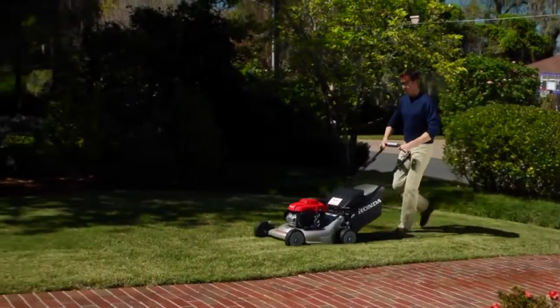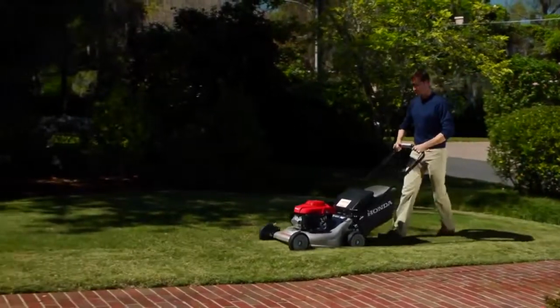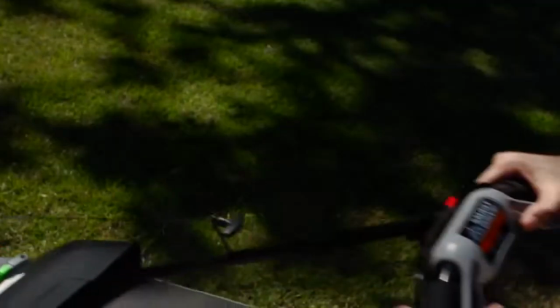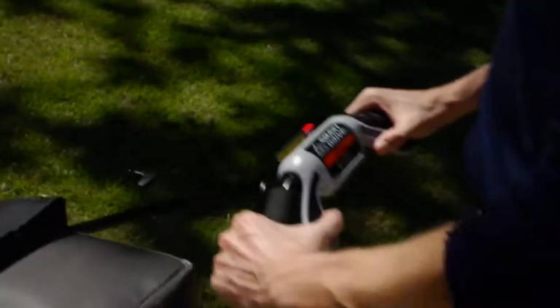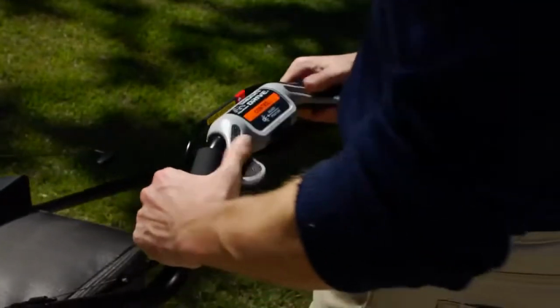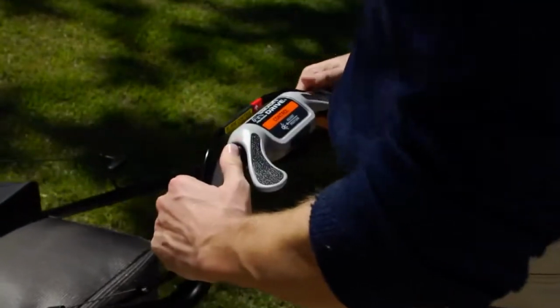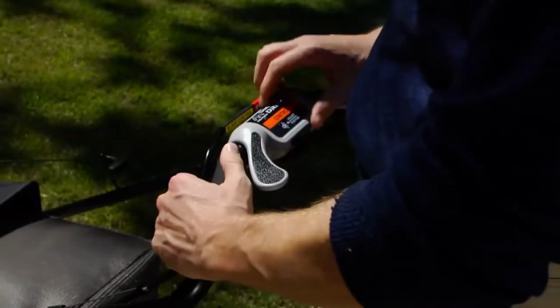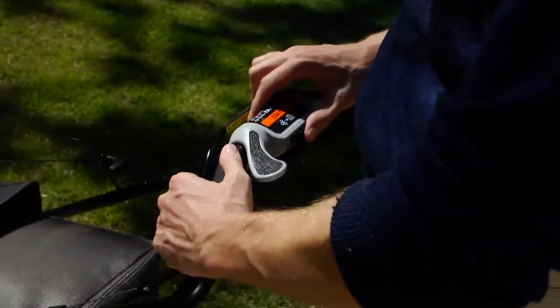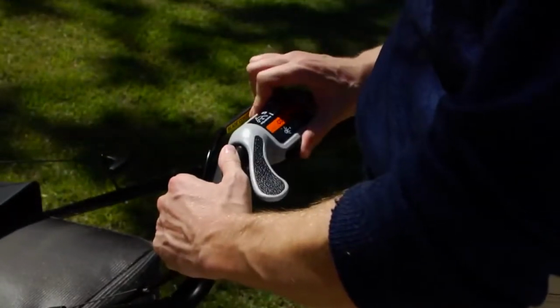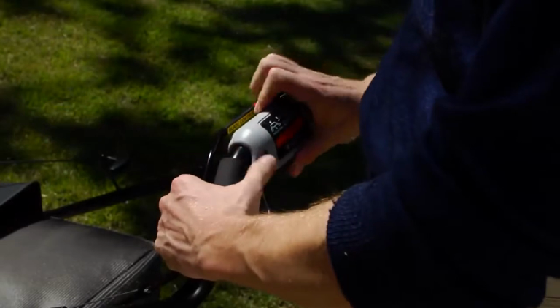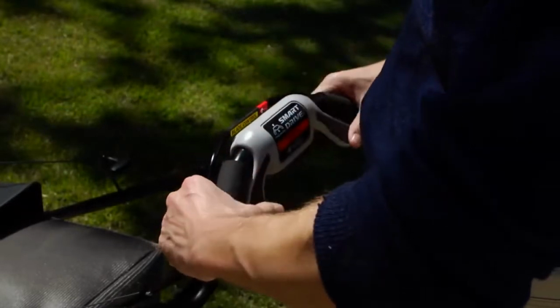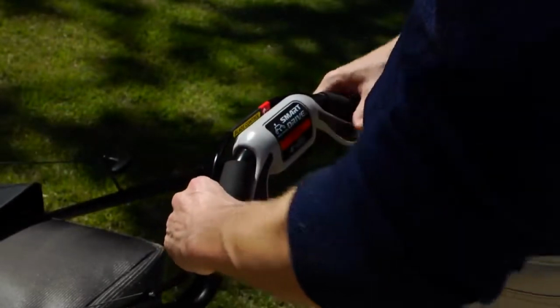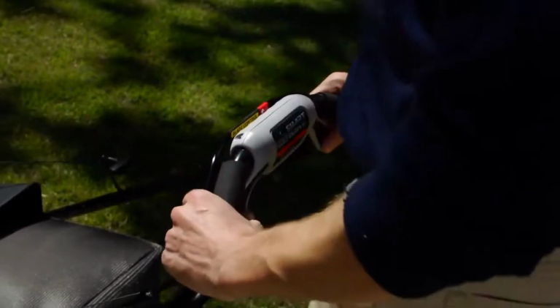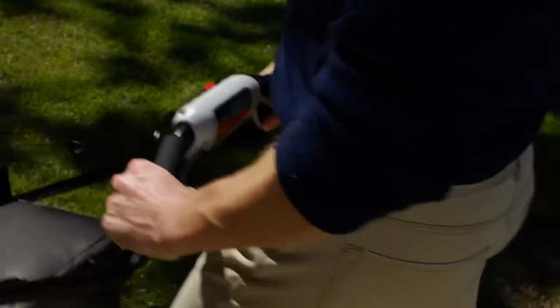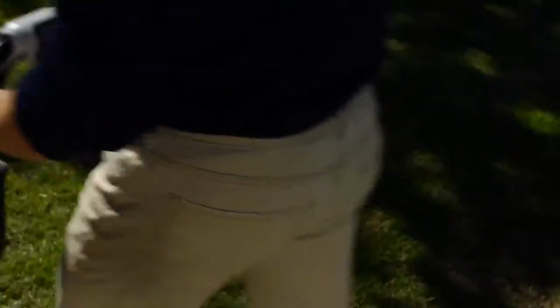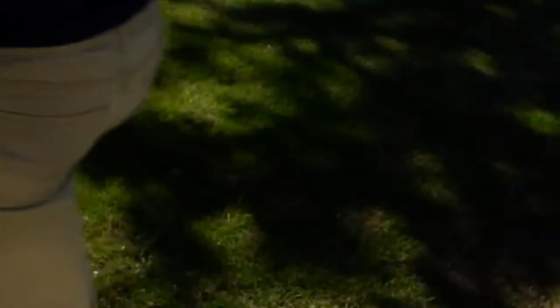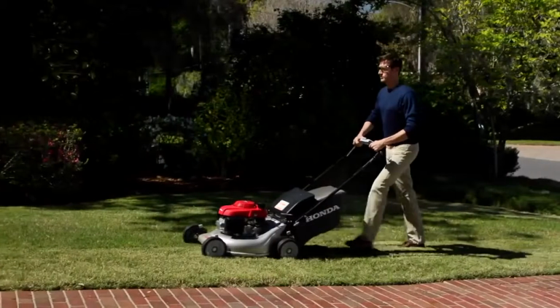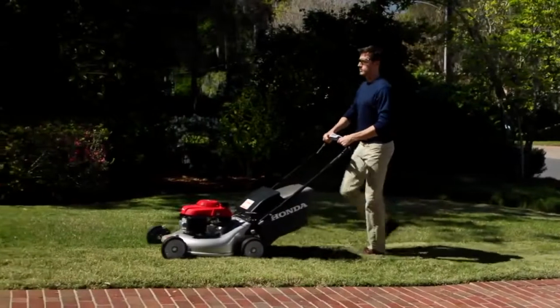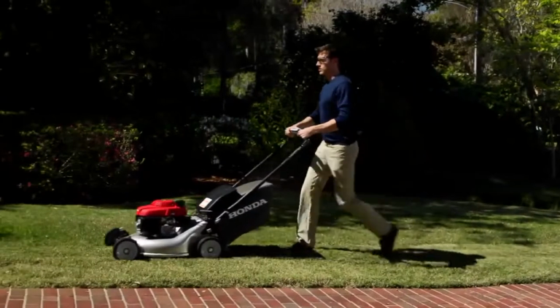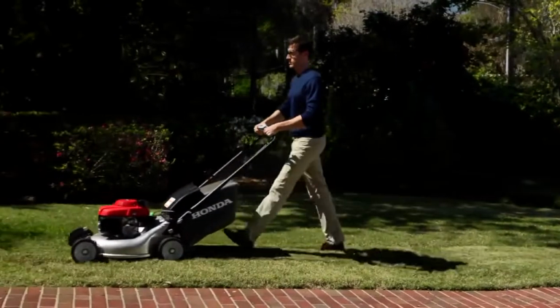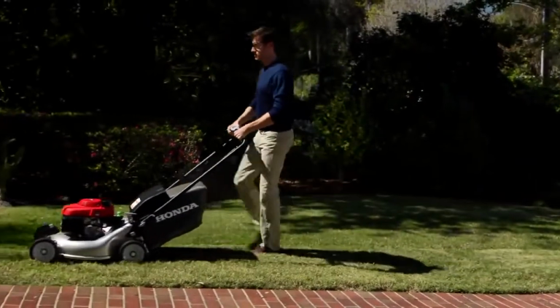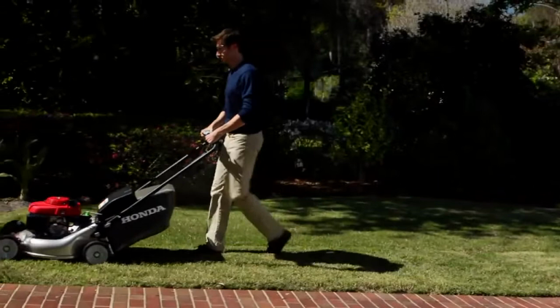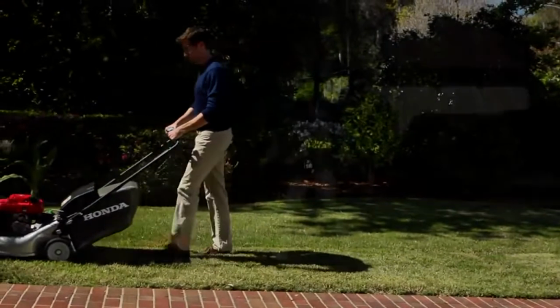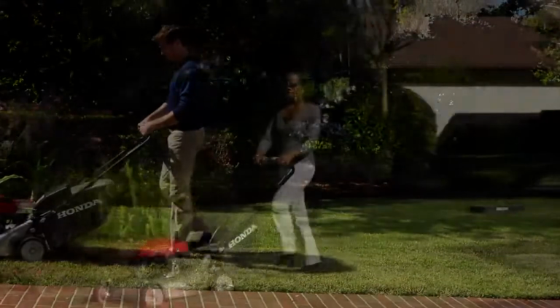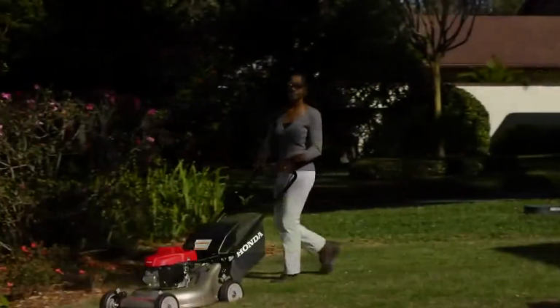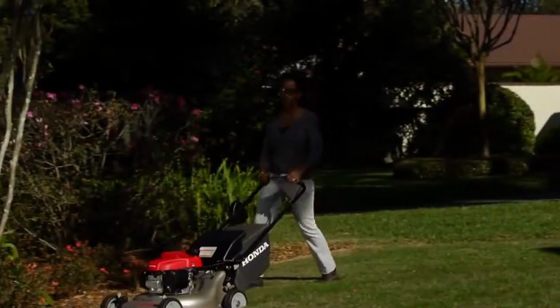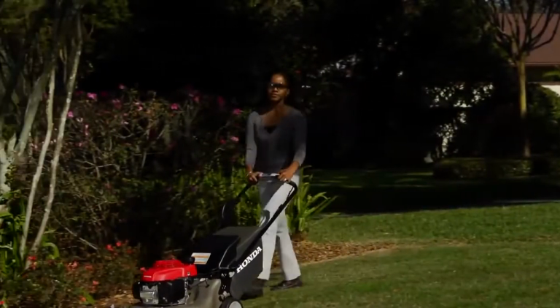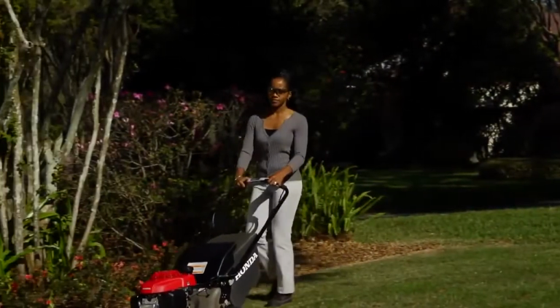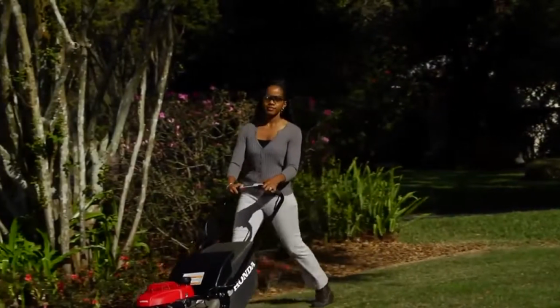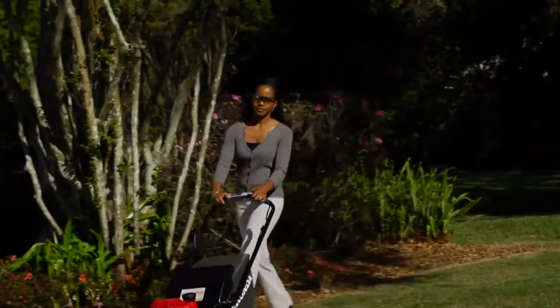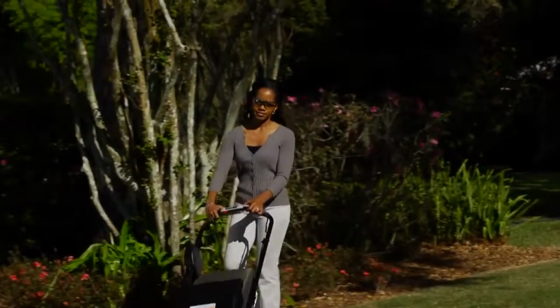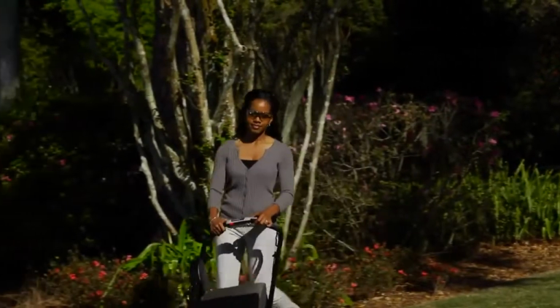By simply rotating the convenient adjustable Smart Drive Control, you can achieve from 0 to 3.6 miles per hour for the HRX series, and 0 to 4 miles per hour for the HRR series.